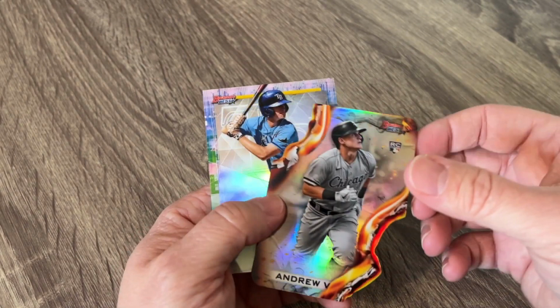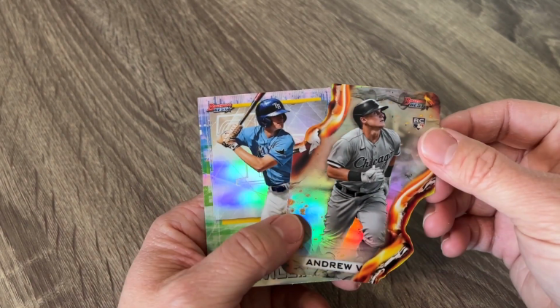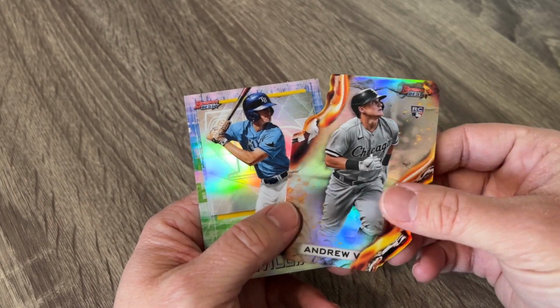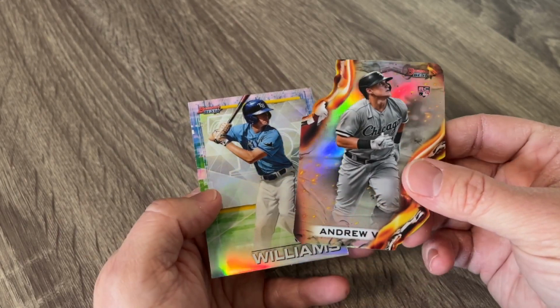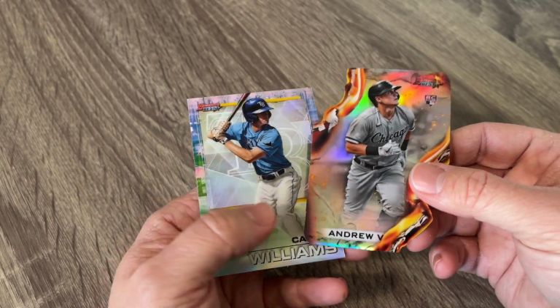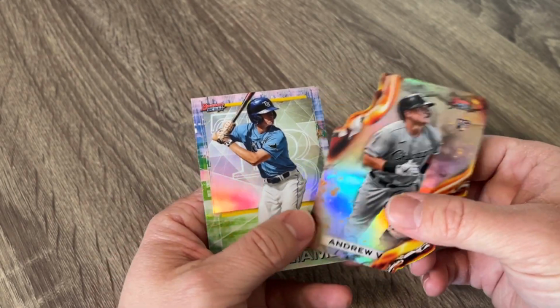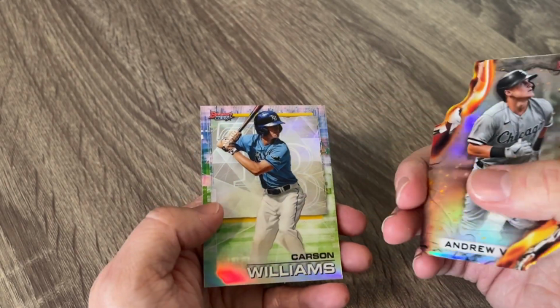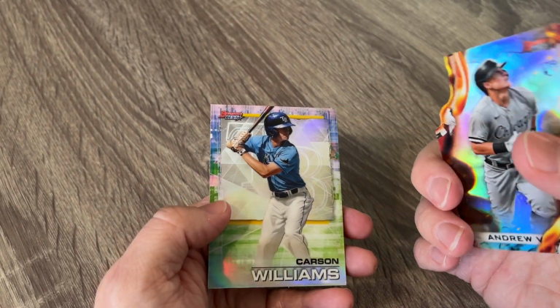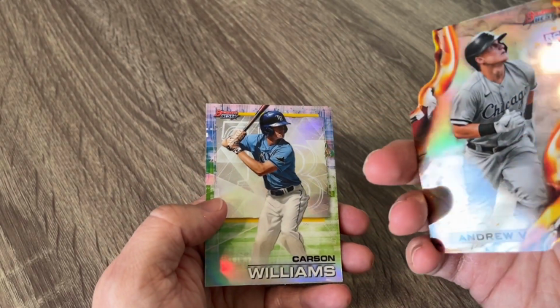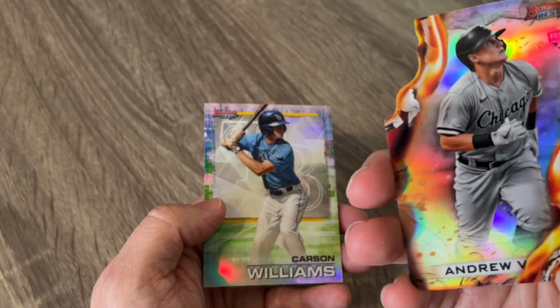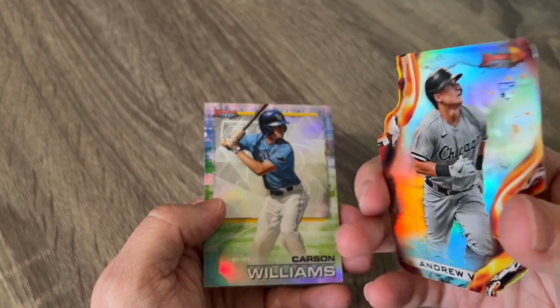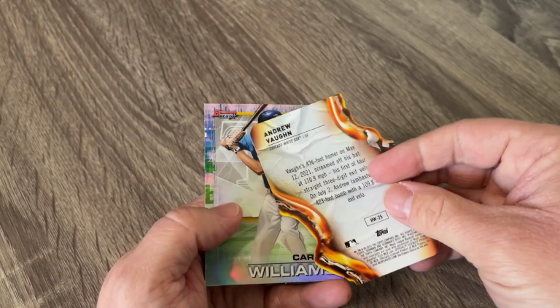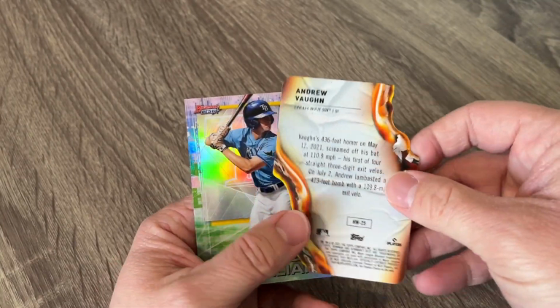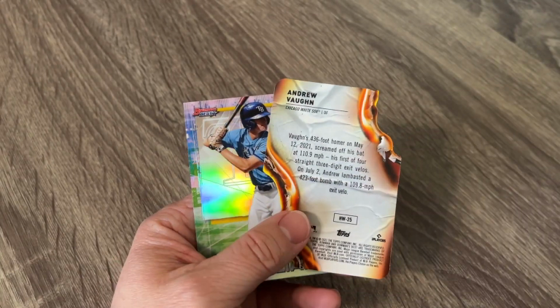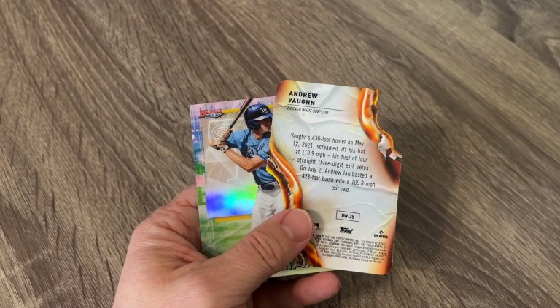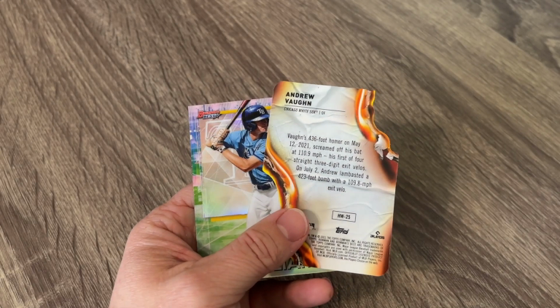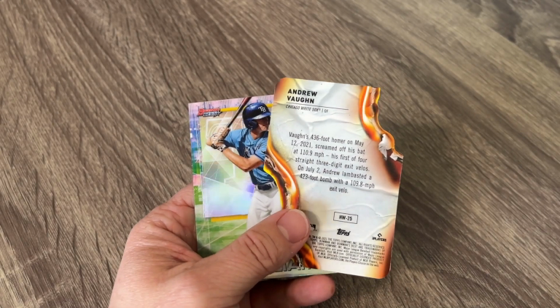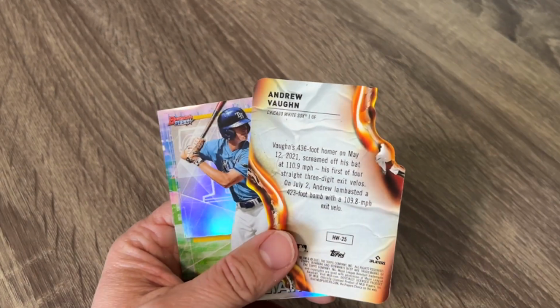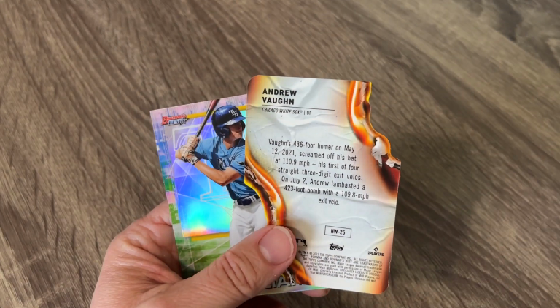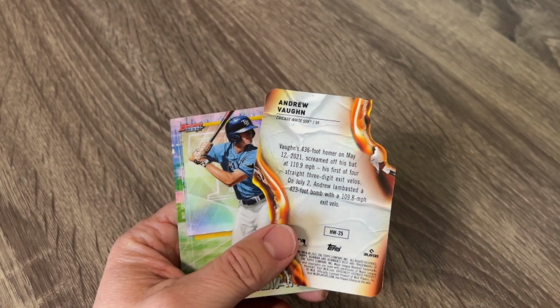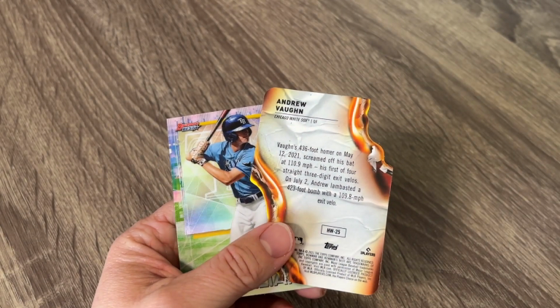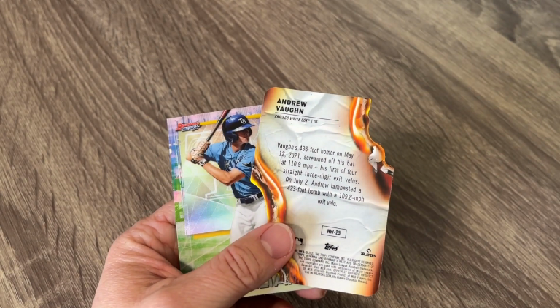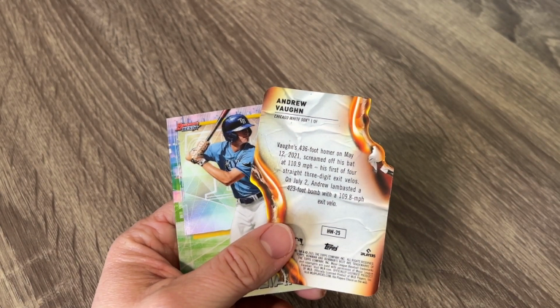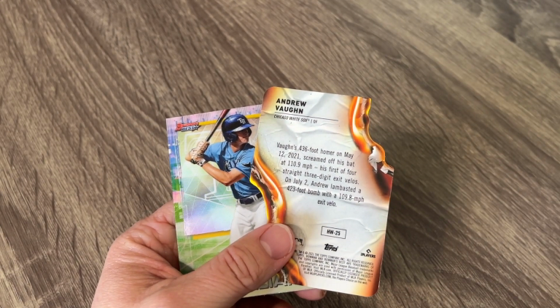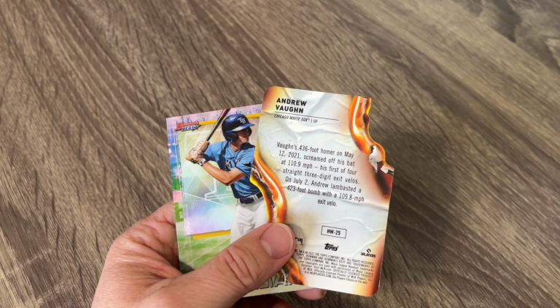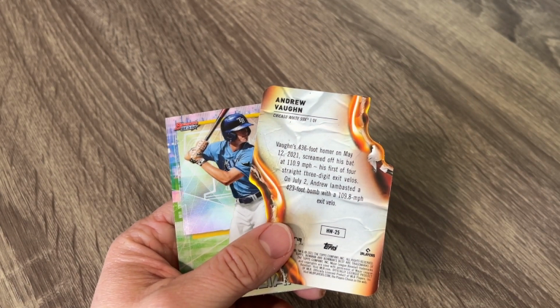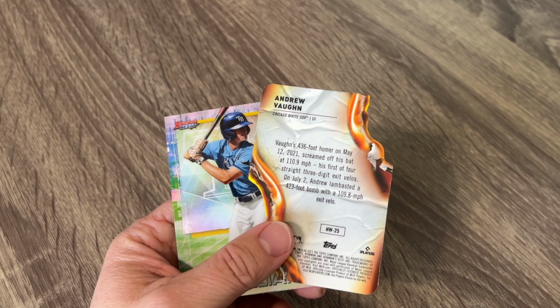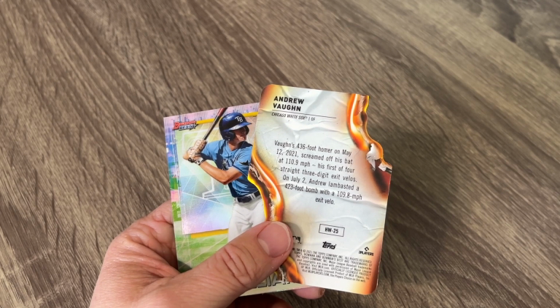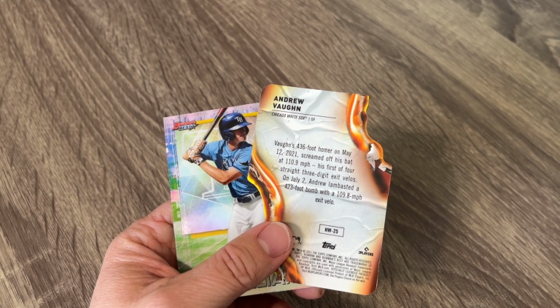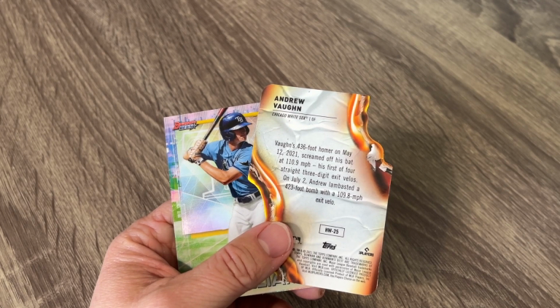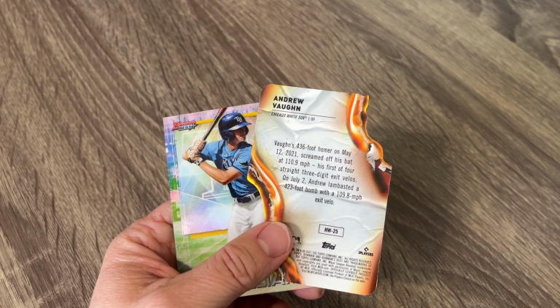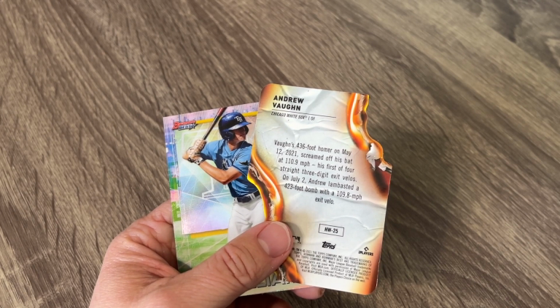Now we've got another rookie card fire cut. These are 25. That's a Heat Wave die cut — it just says it's in one in every six packs.